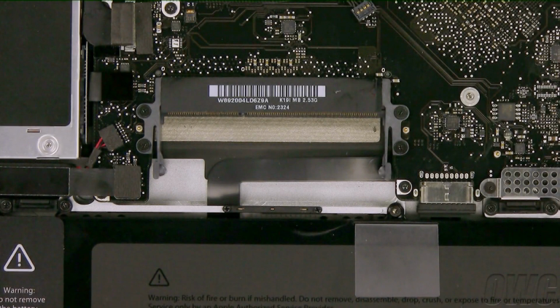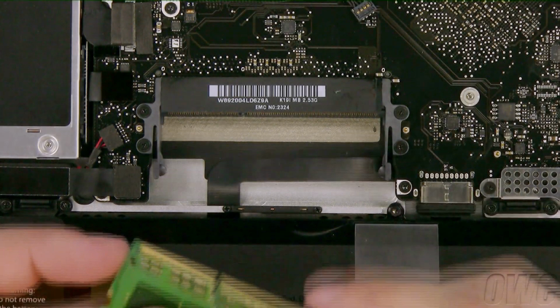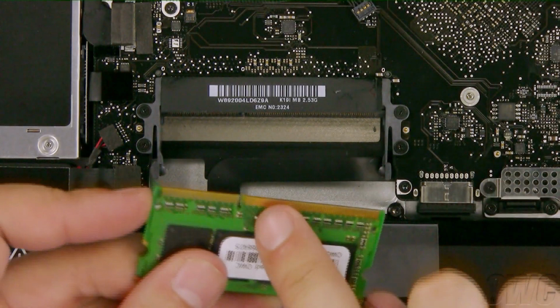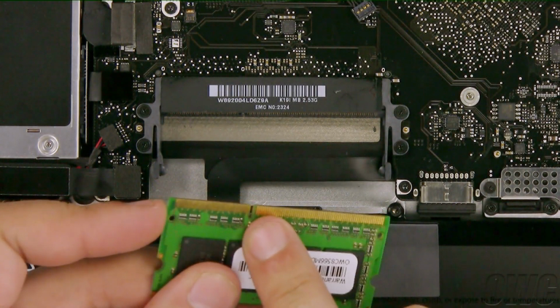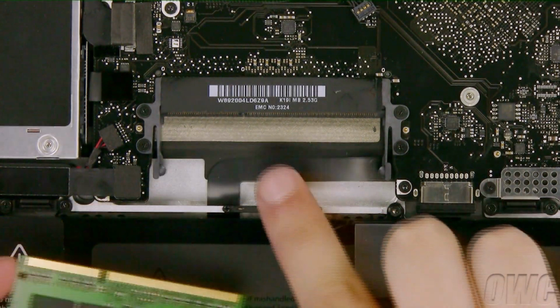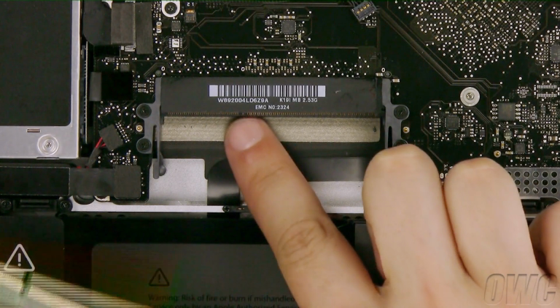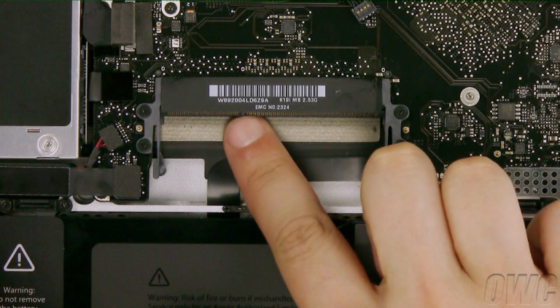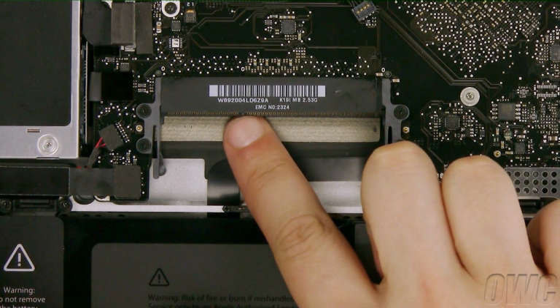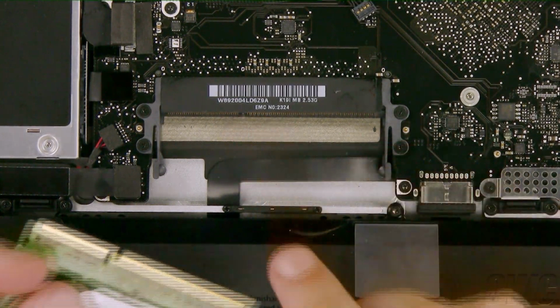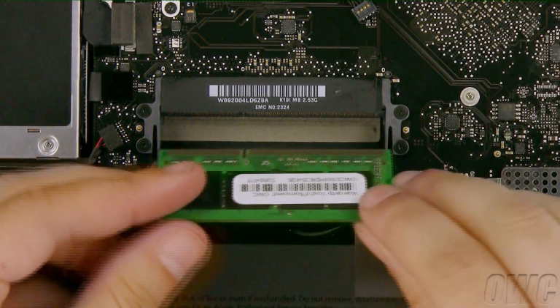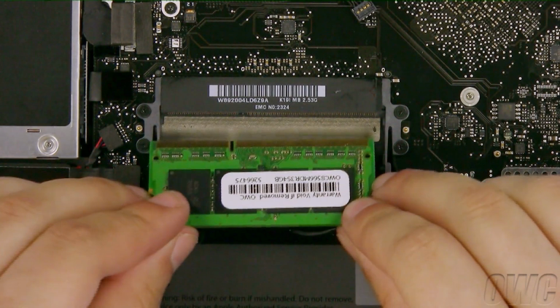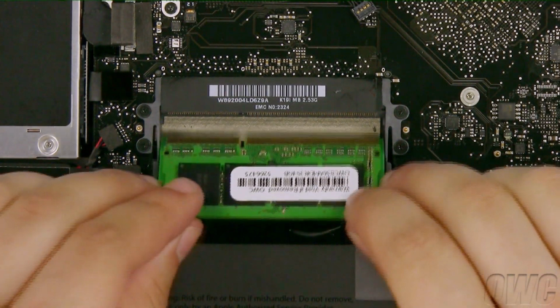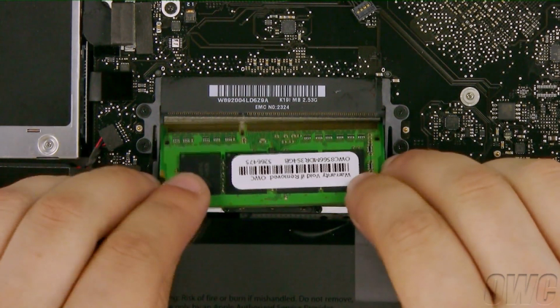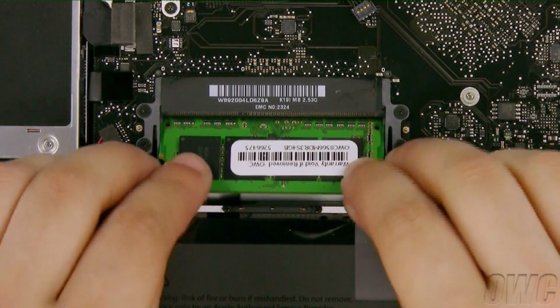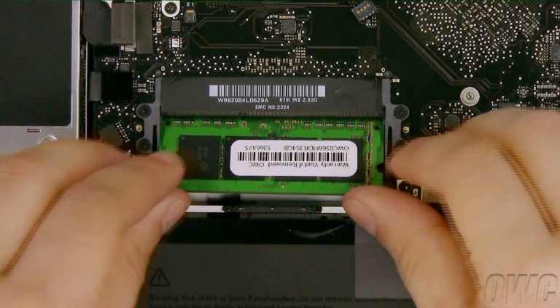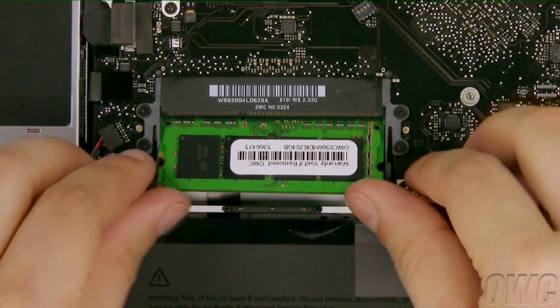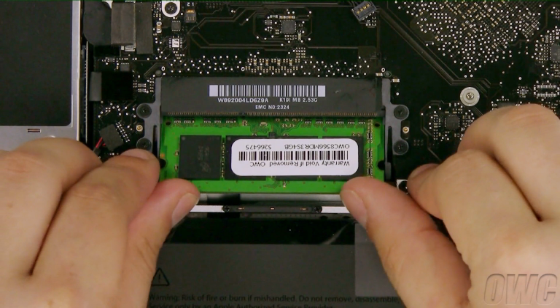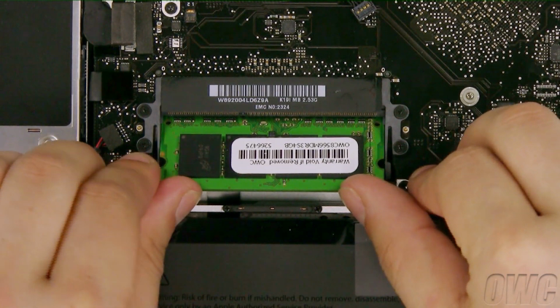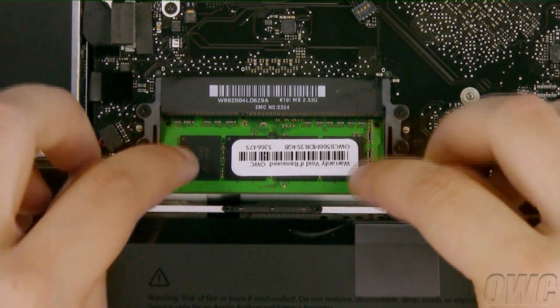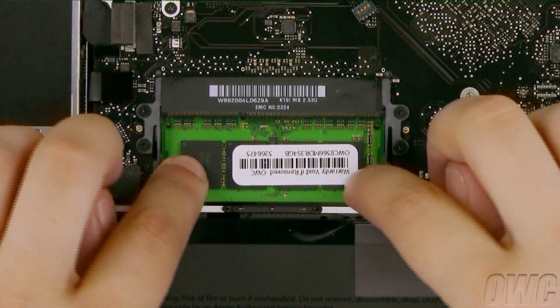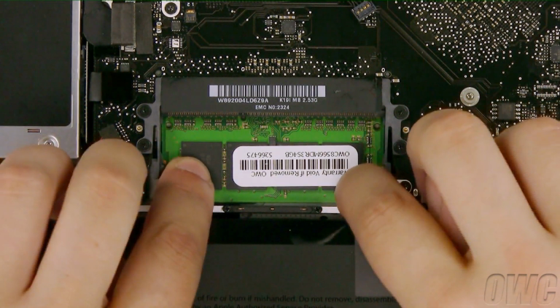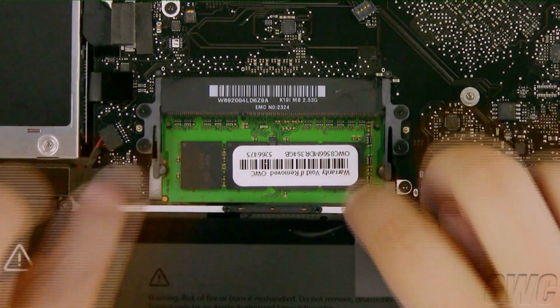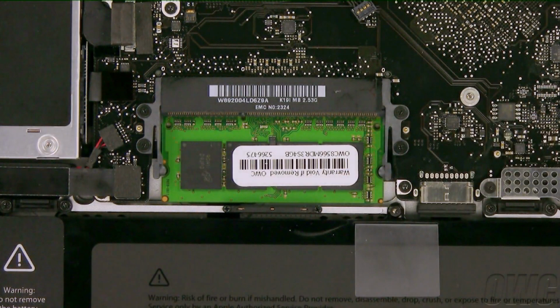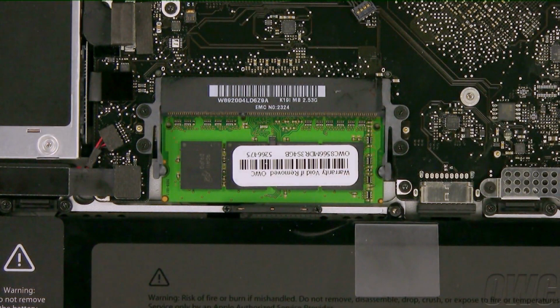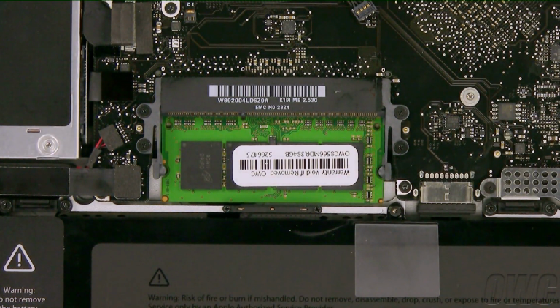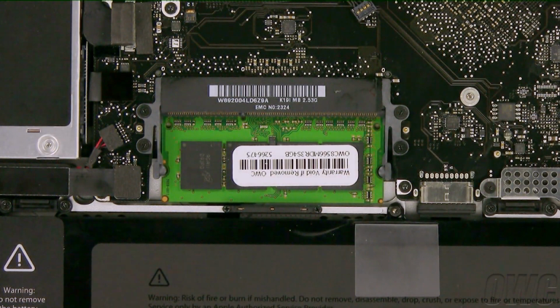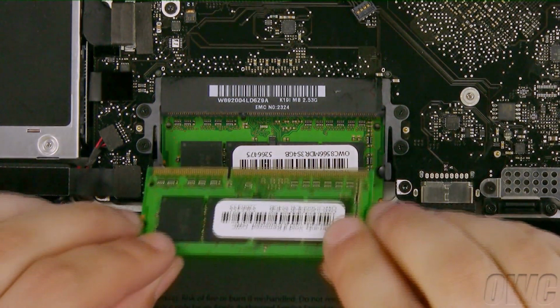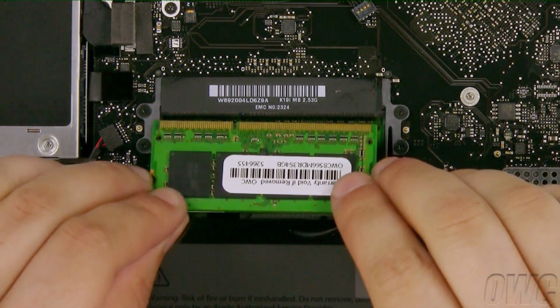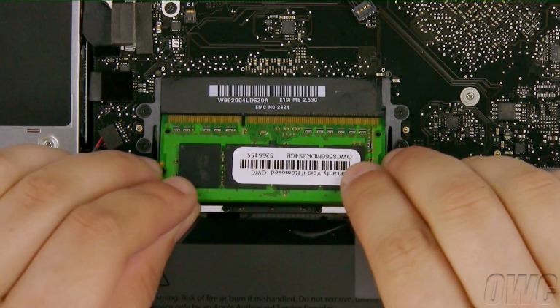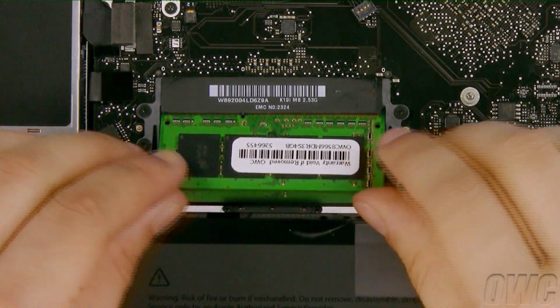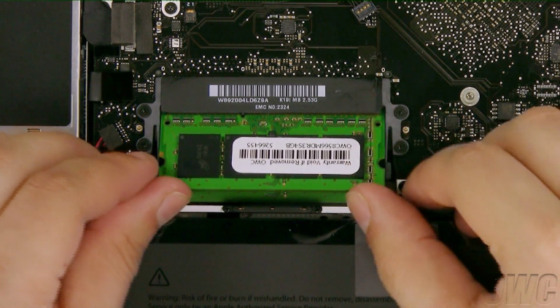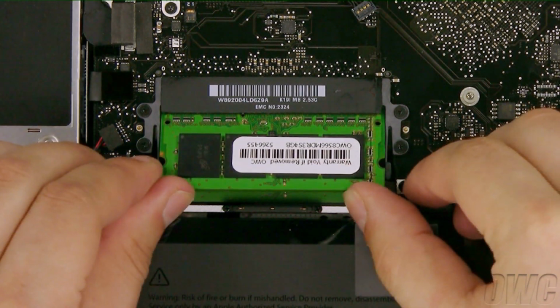Line up the notch on the new memory module with the pin in the memory slot. Insert the module into the bottom slot at a slight angle. Once it's in, push down on the edge to lock it into place. Then repeat the process with the top slot.